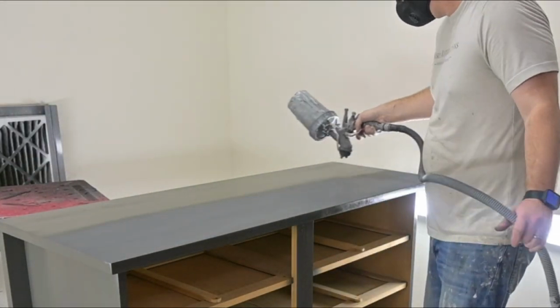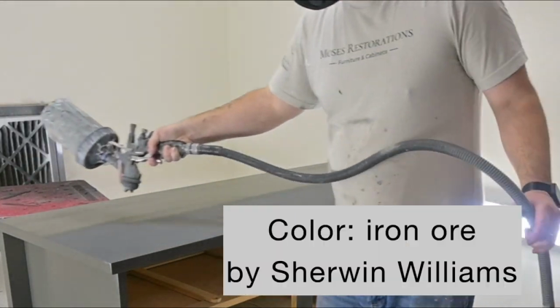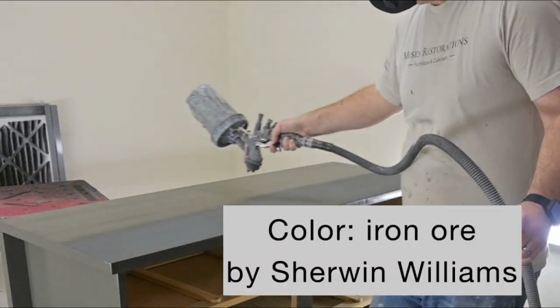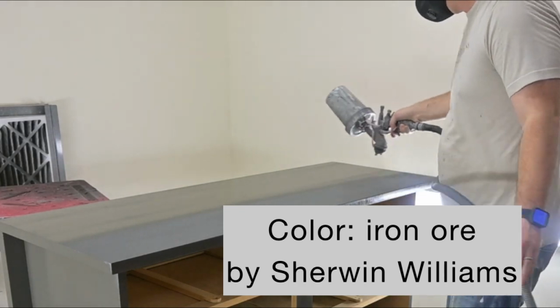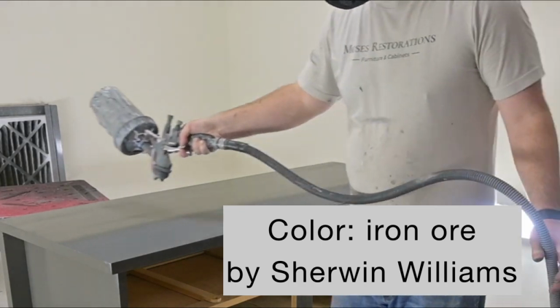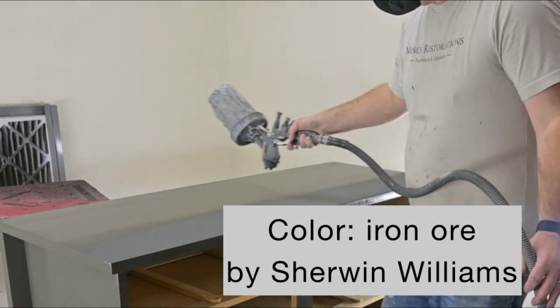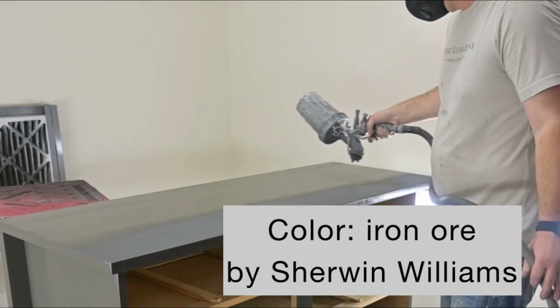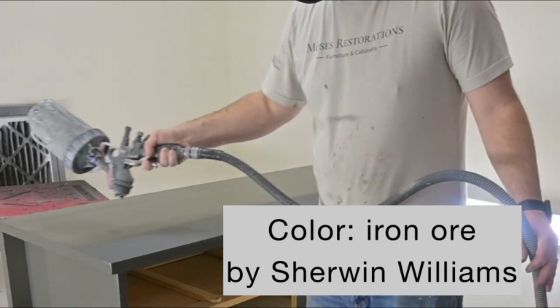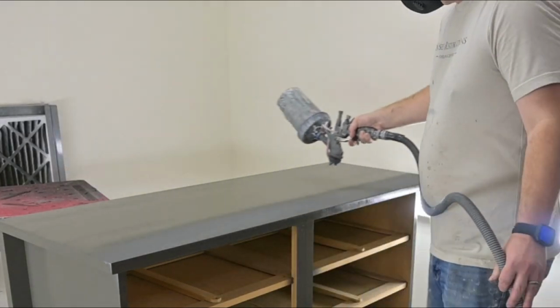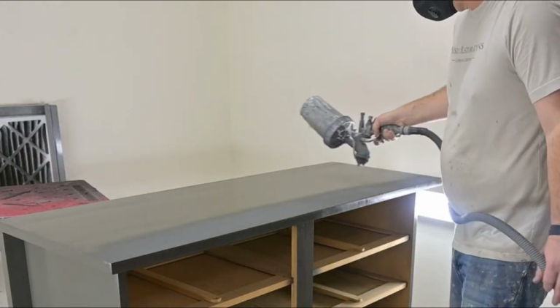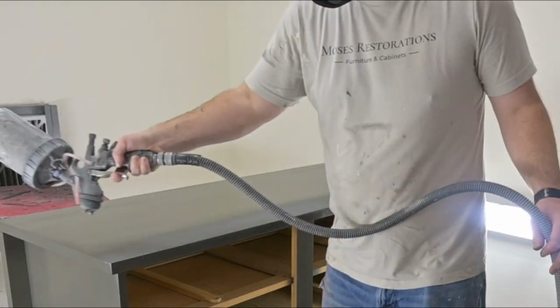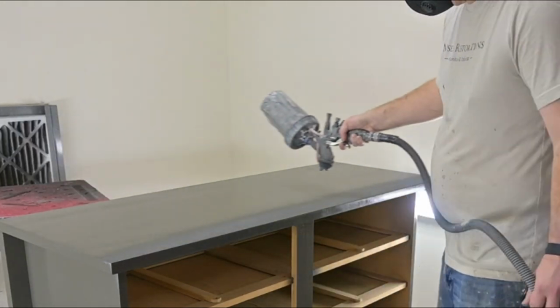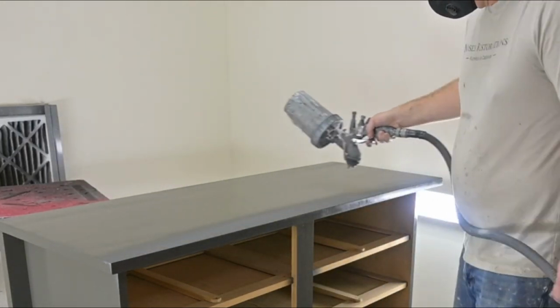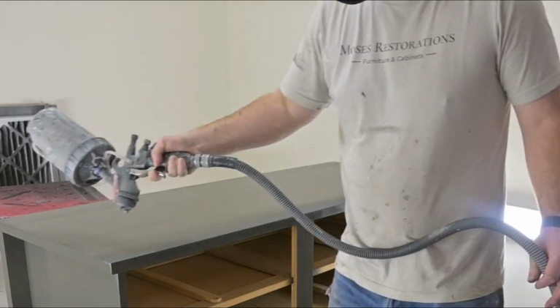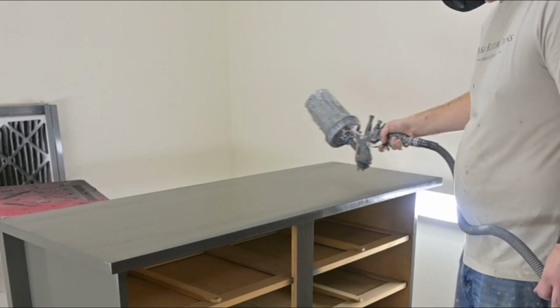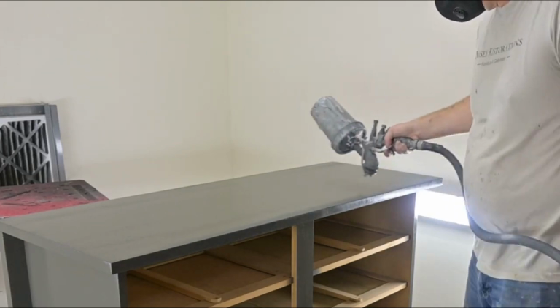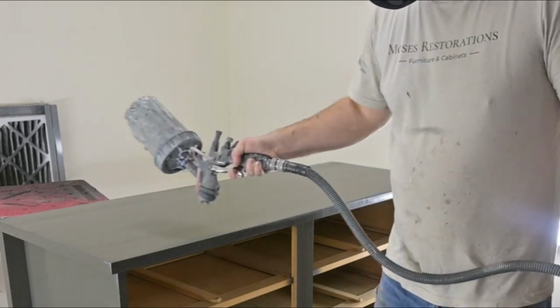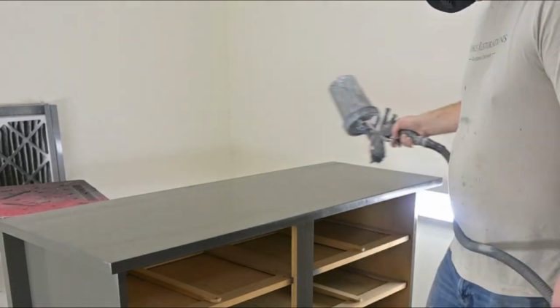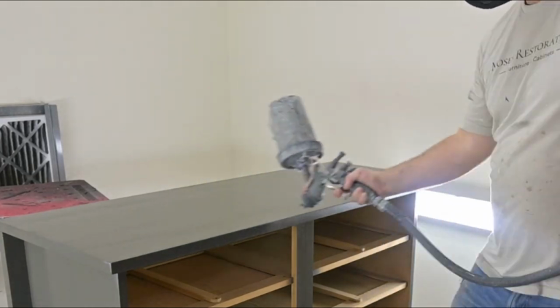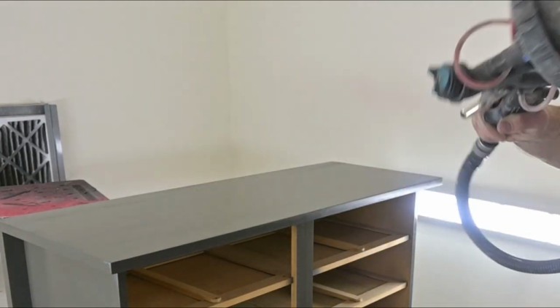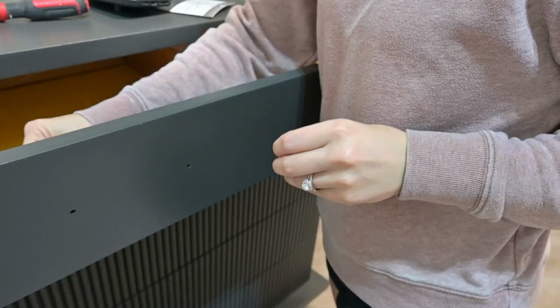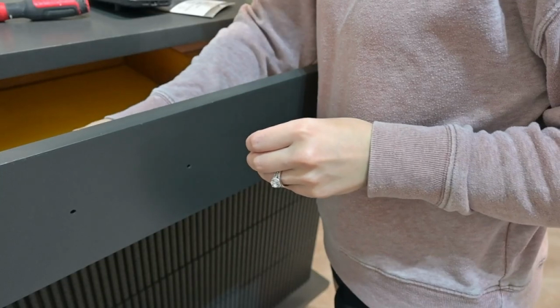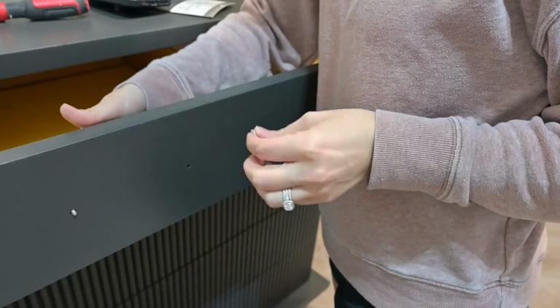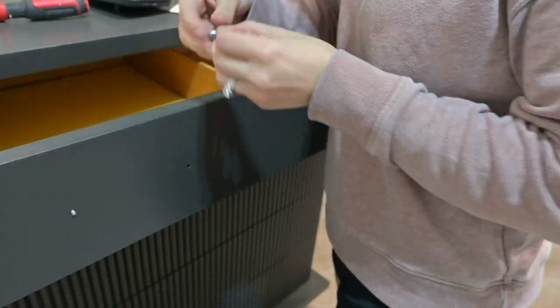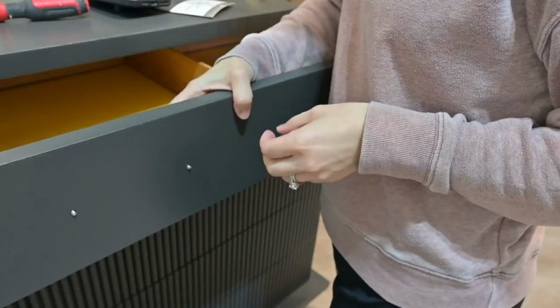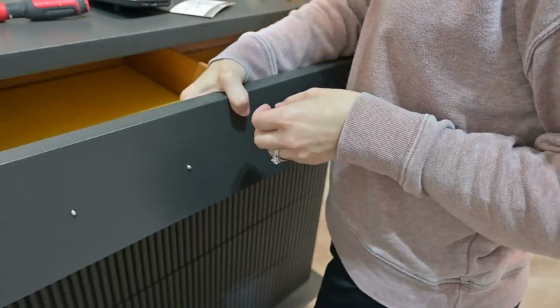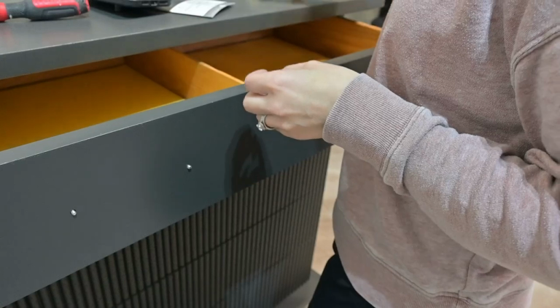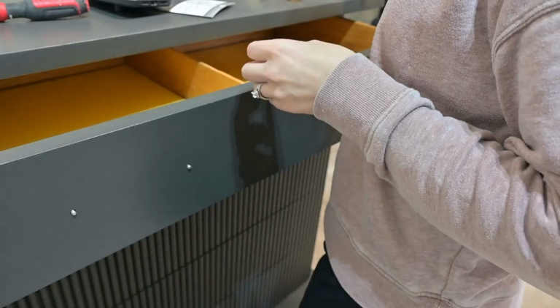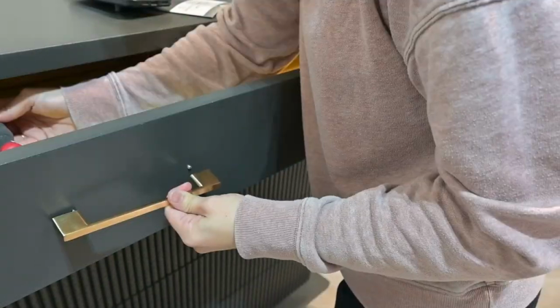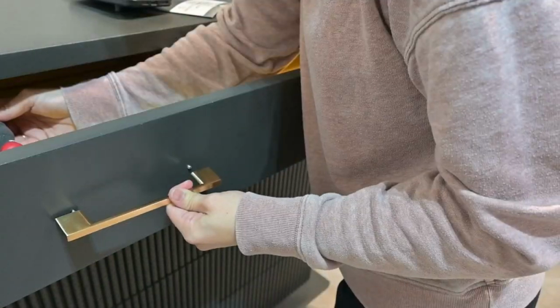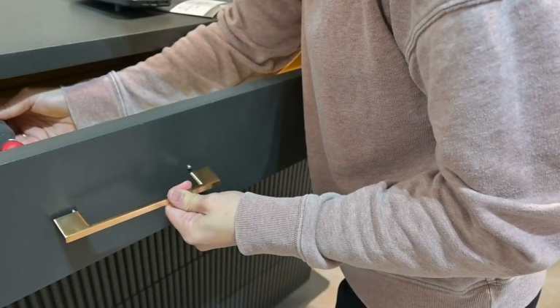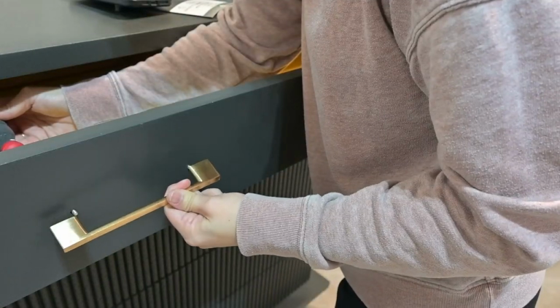Now here is when we are going in with the color Iron Ore by Sherwin-Williams. You can tell that it's going on but it's very very close to the color of our primer — it's such a pretty, moody, soft black-gray.